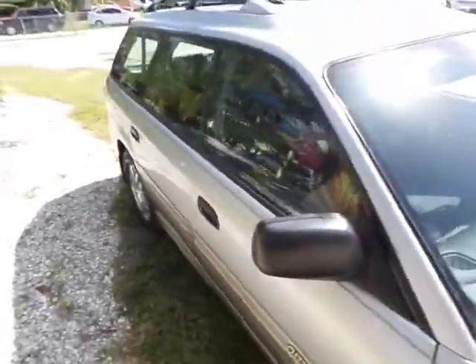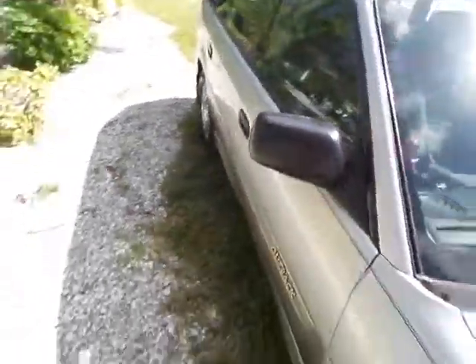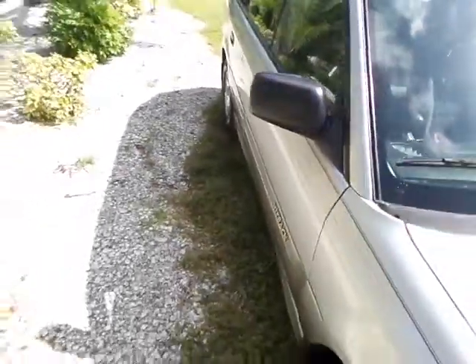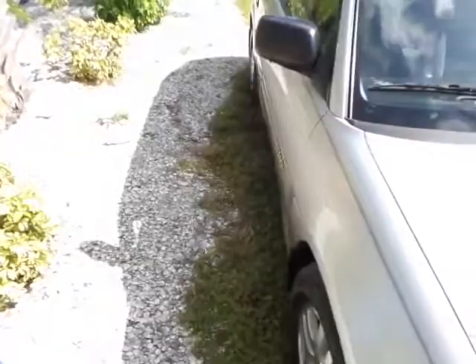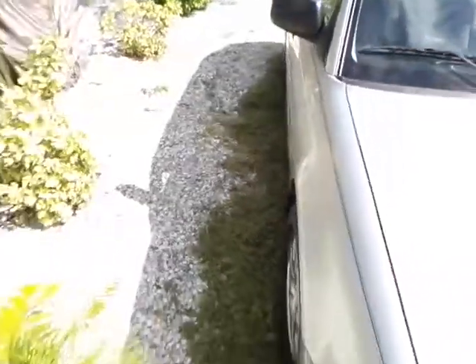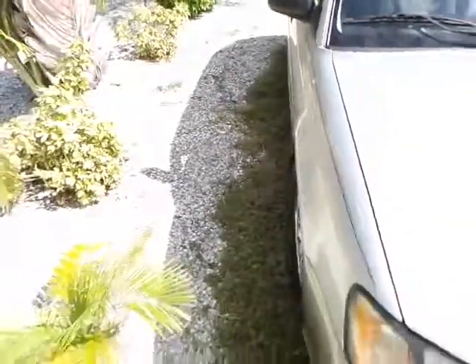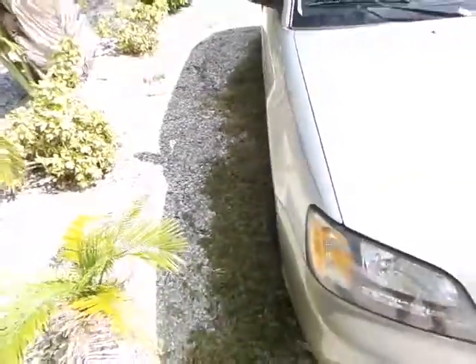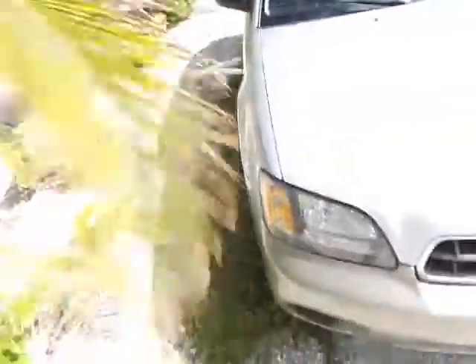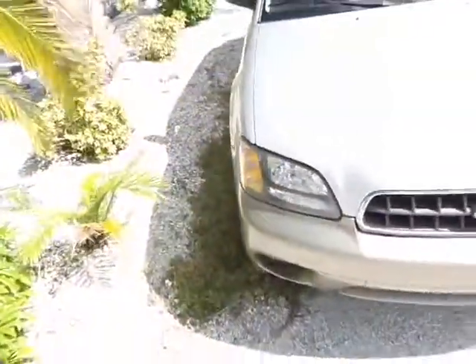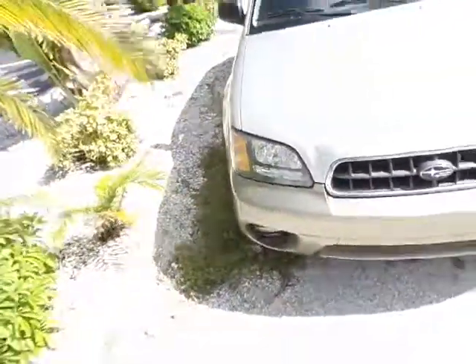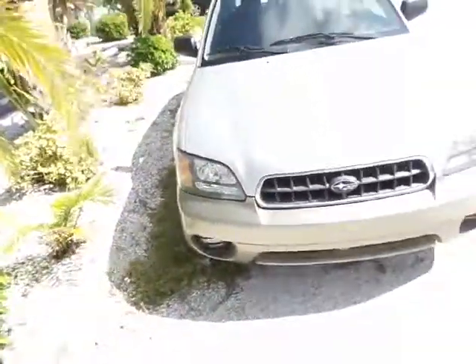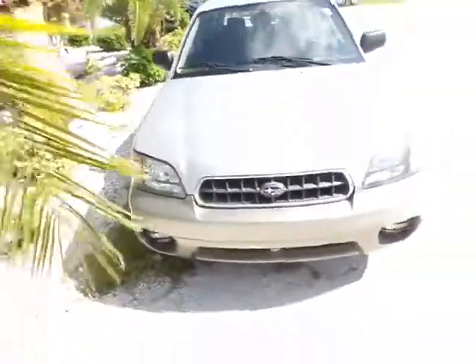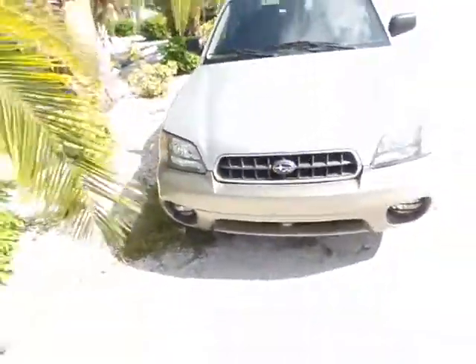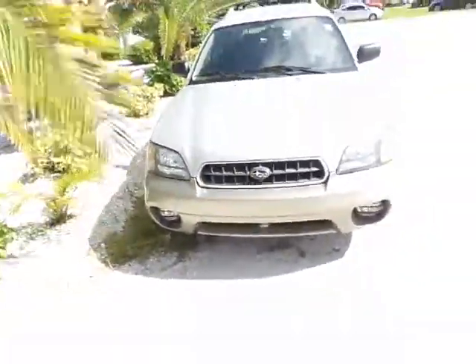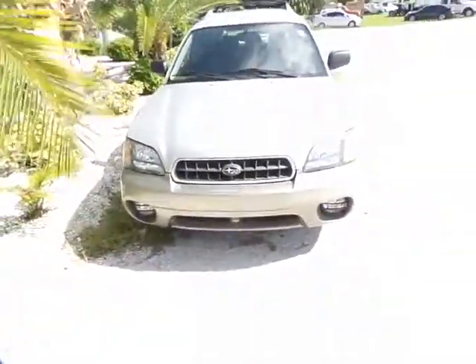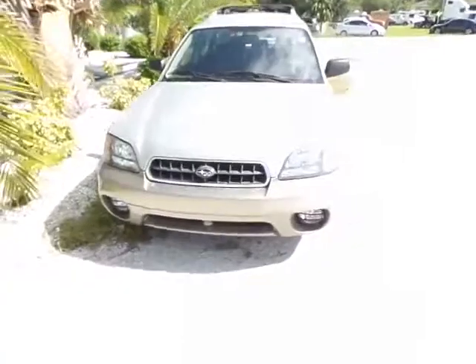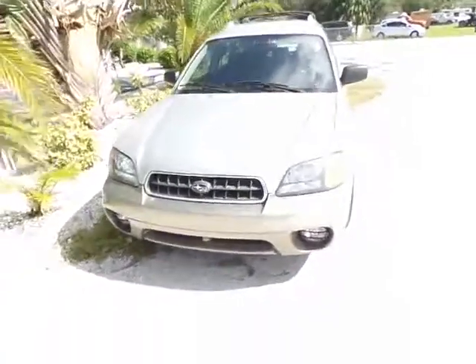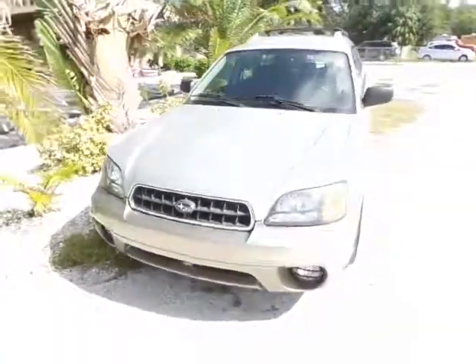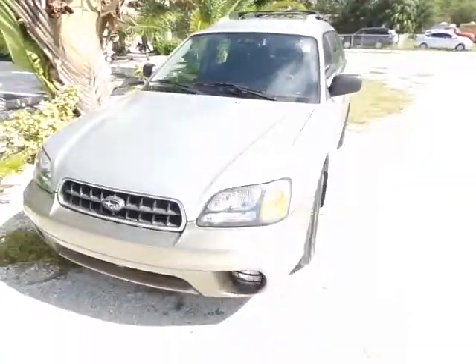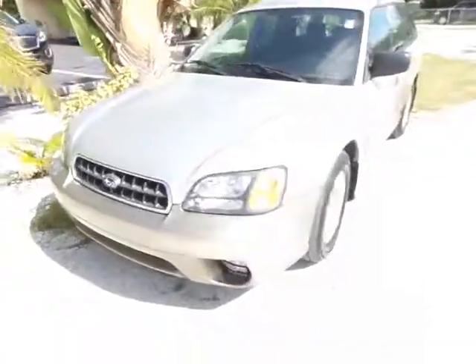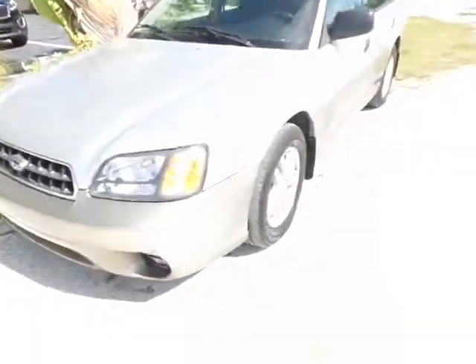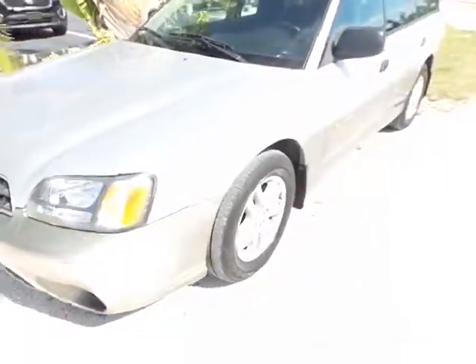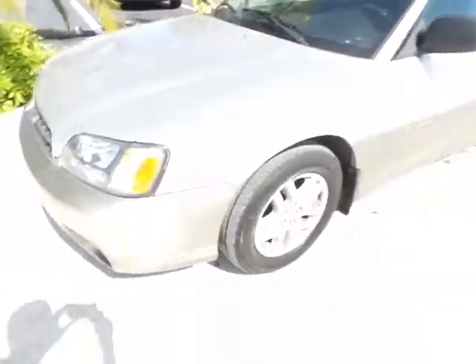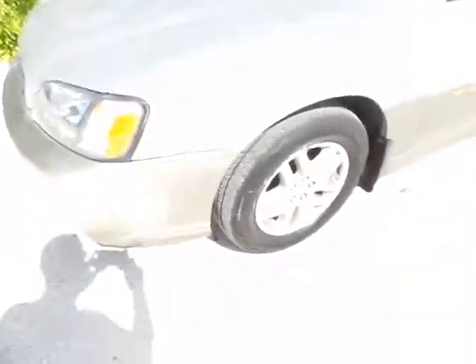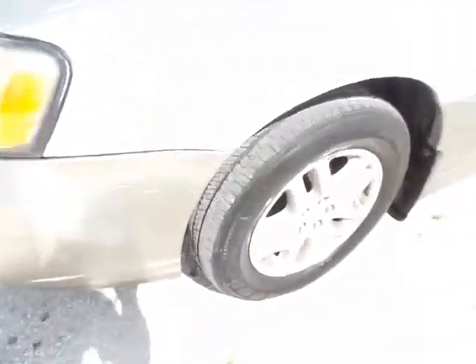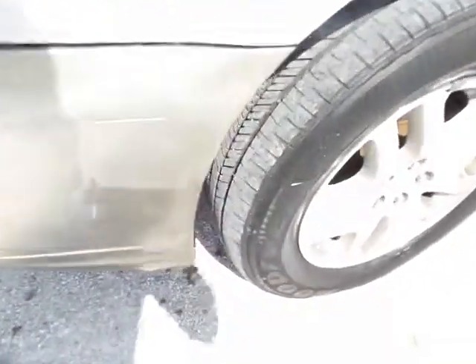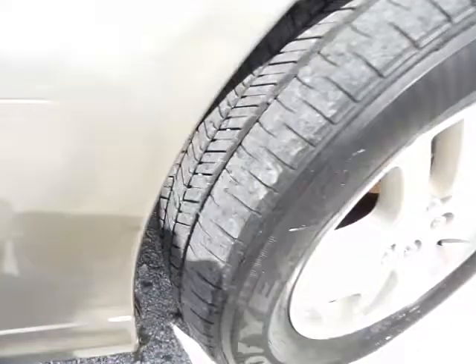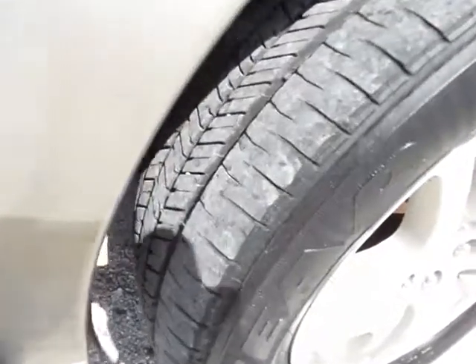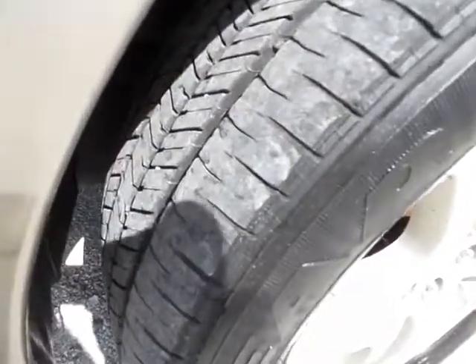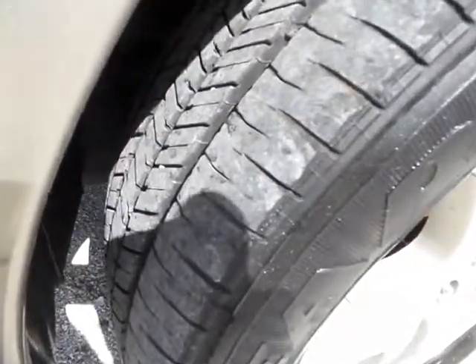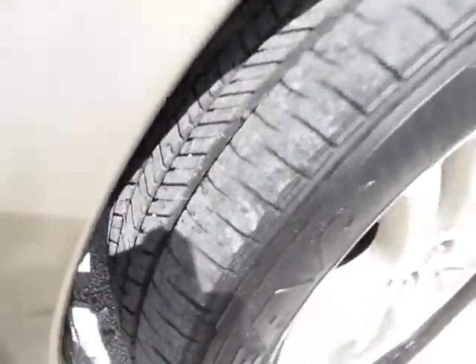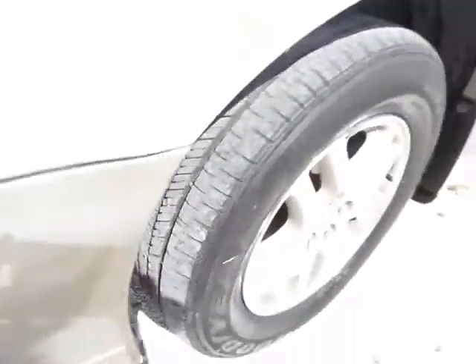It does have newer tires on the vehicle, so you don't have to worry about purchasing new tires because the tread life on these tires is really good — and I'll show you that too. It's like that on all four of them.